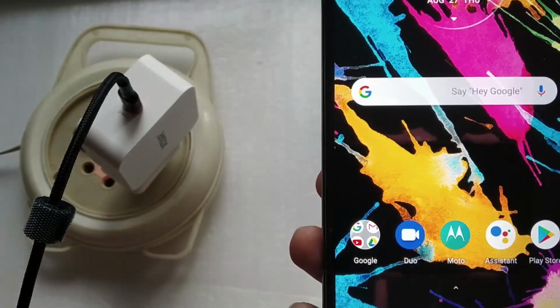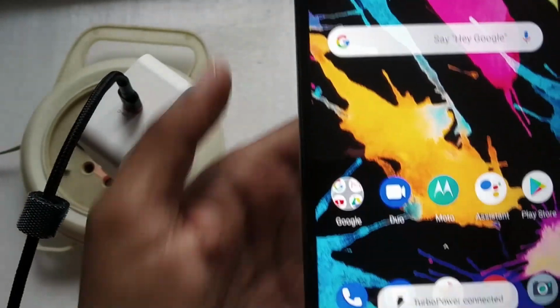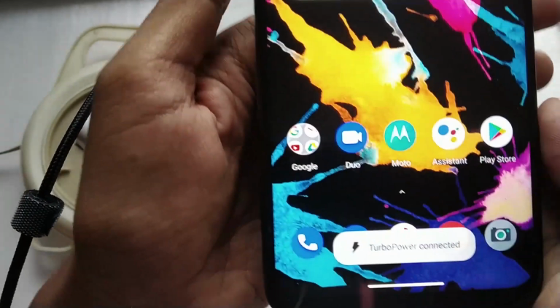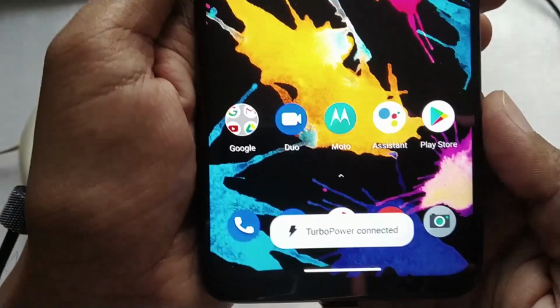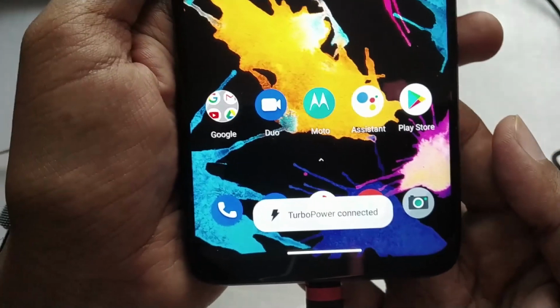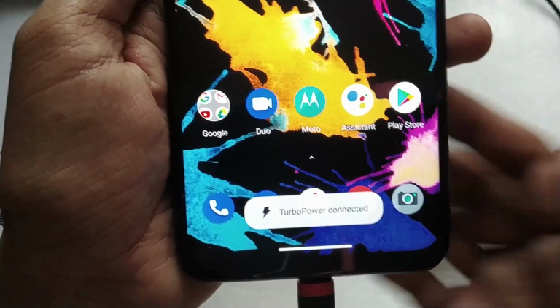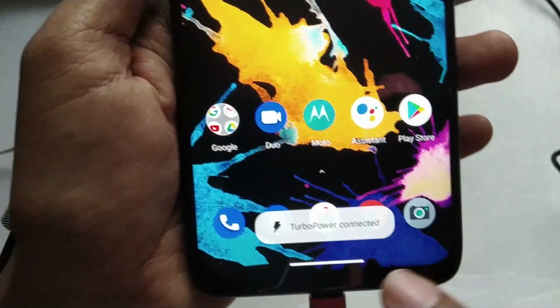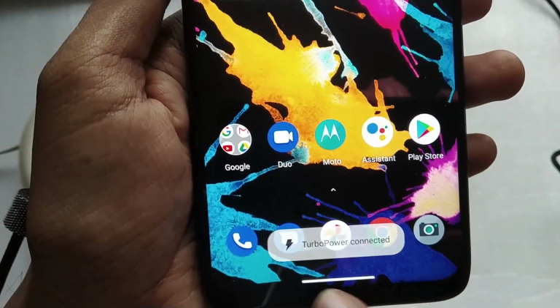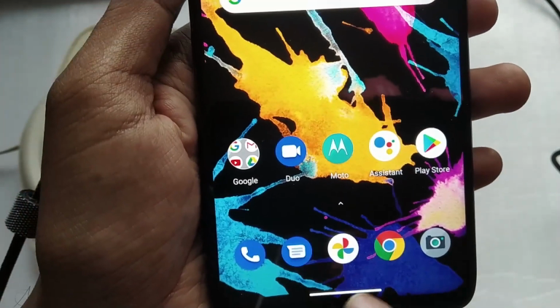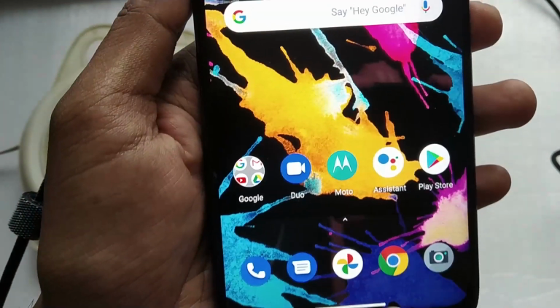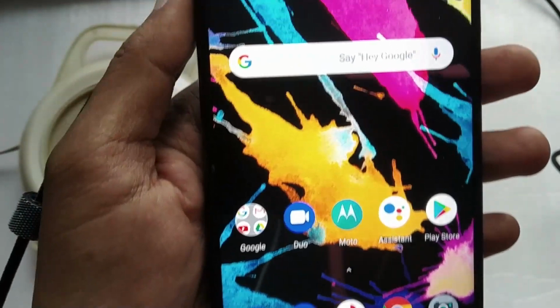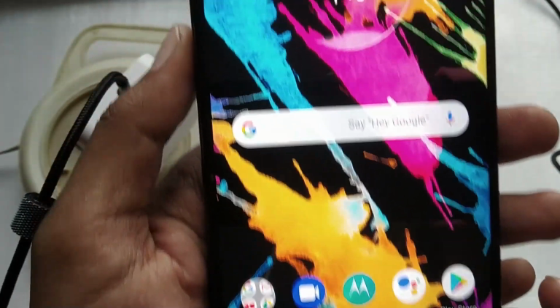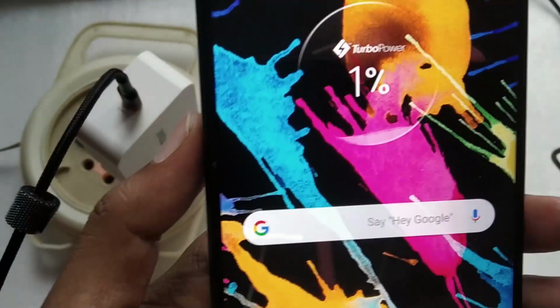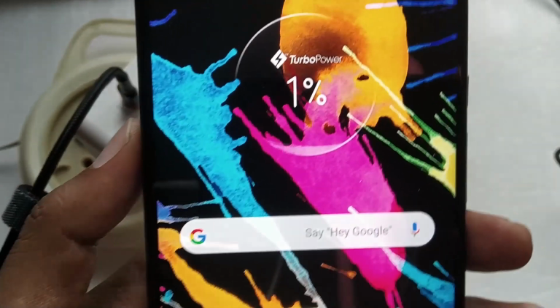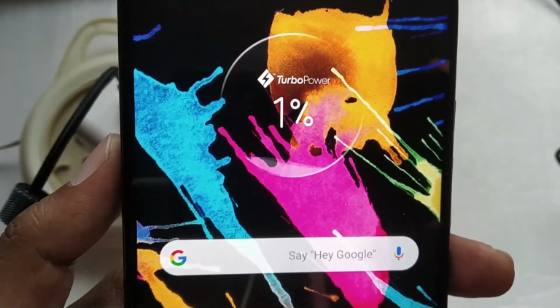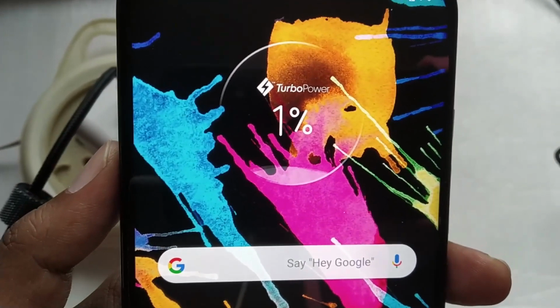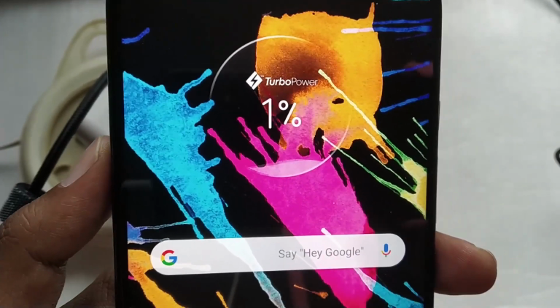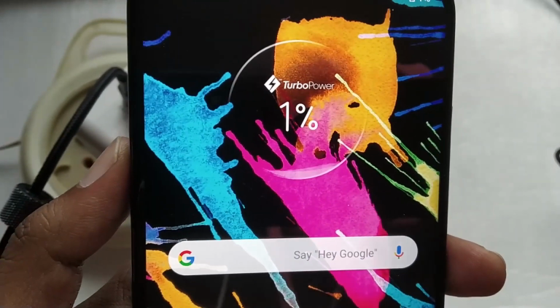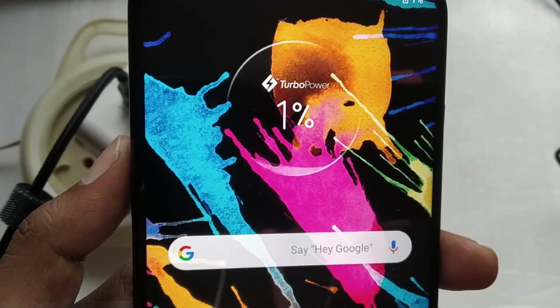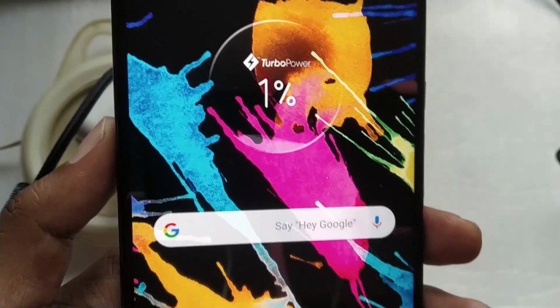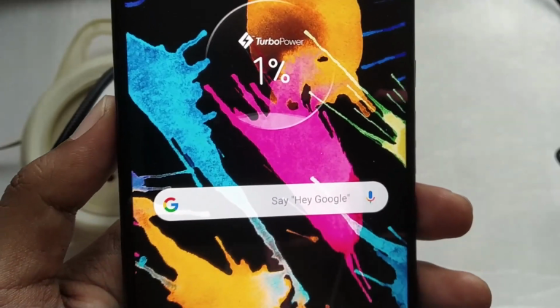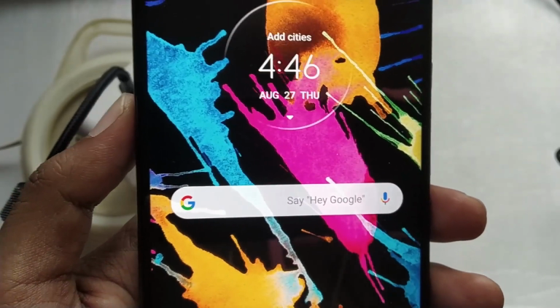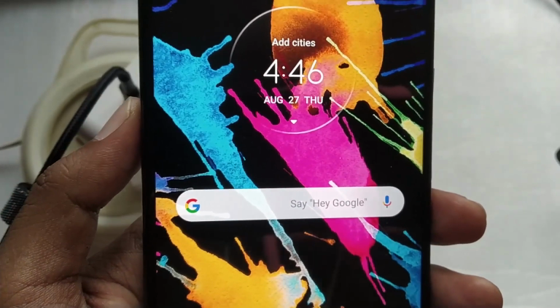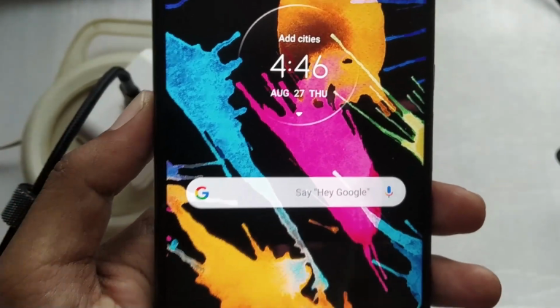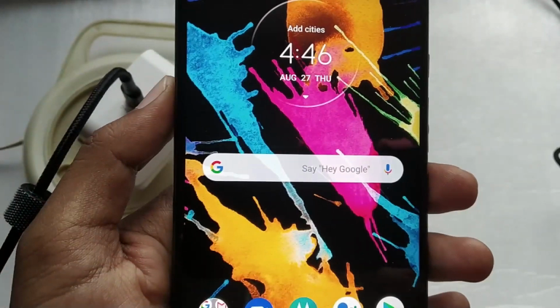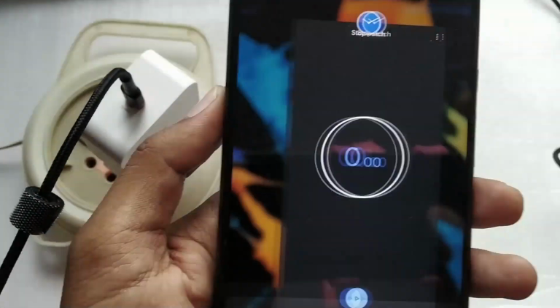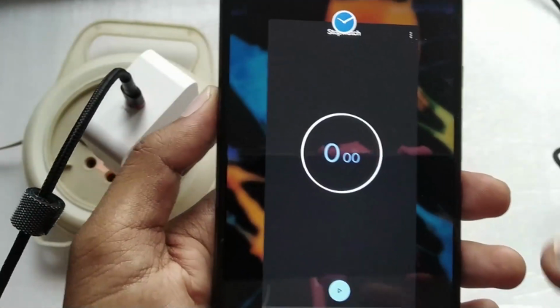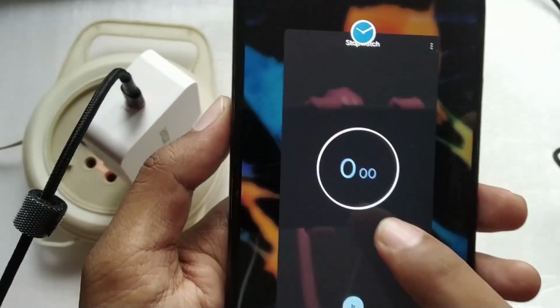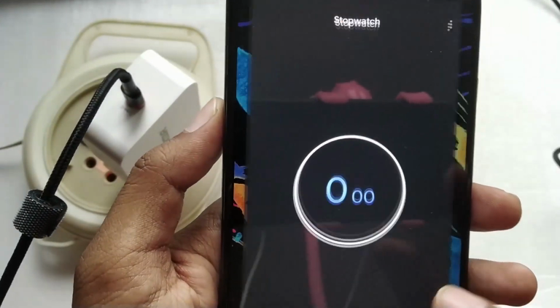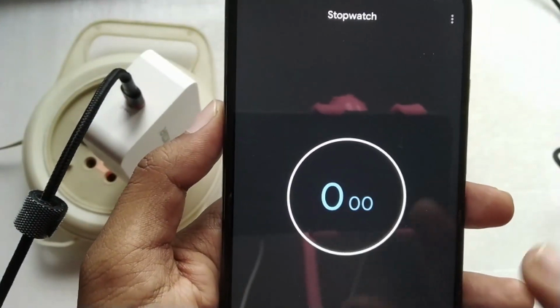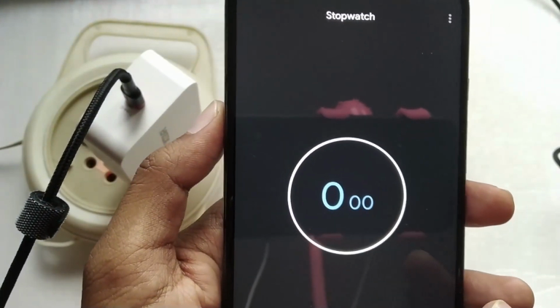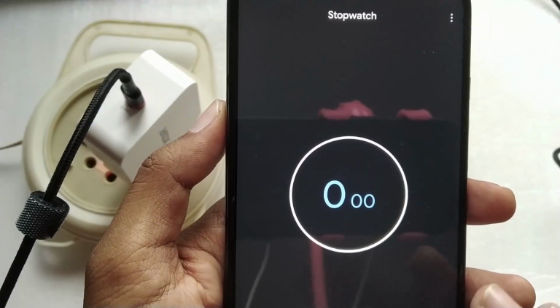Again it says 'Turbo Power Connected', but this time it said turbo power fairly quickly. On top you can see it shows 'Turbo Power'. The phone is still at one percent — let's start a timer and see how long the phone takes to charge.